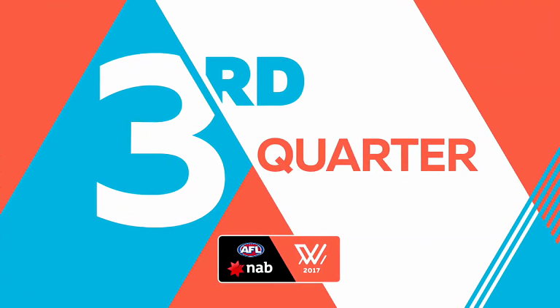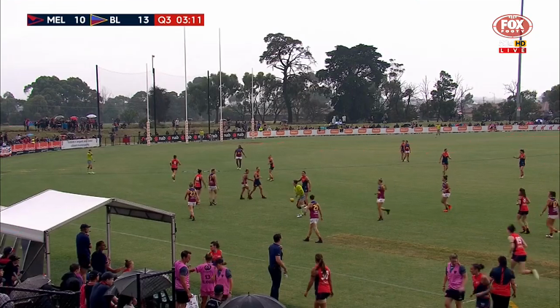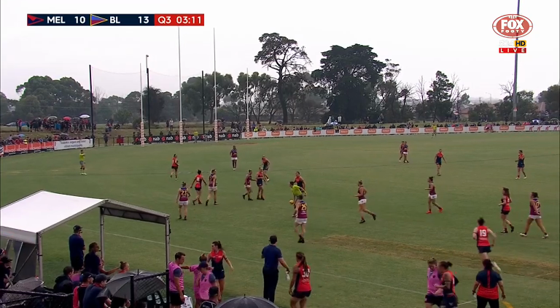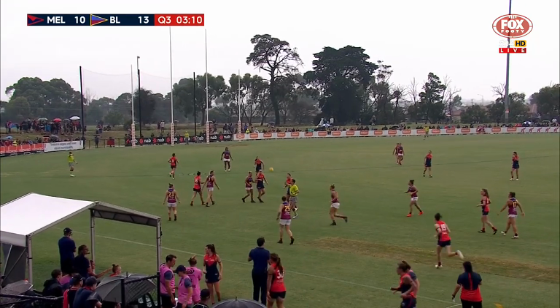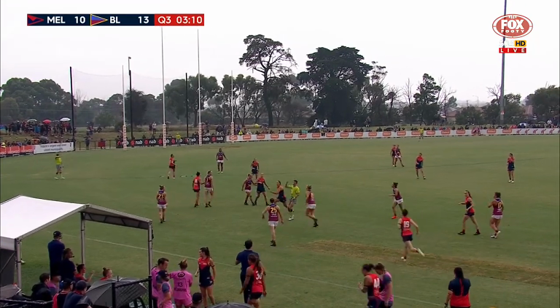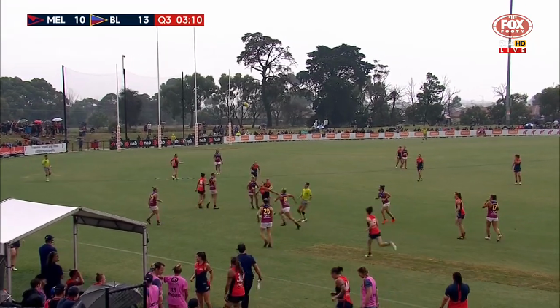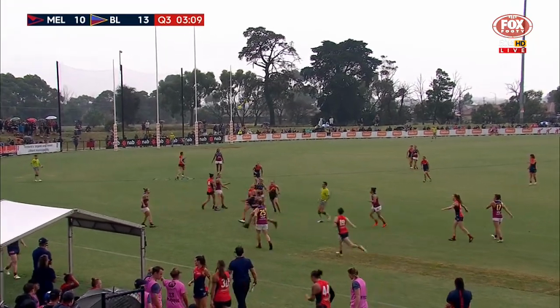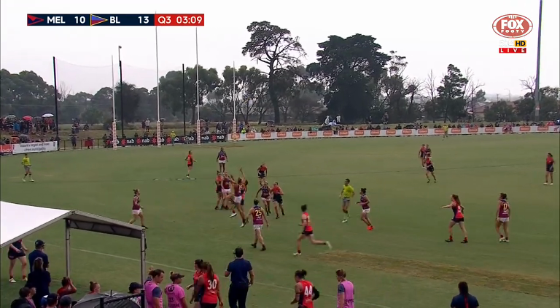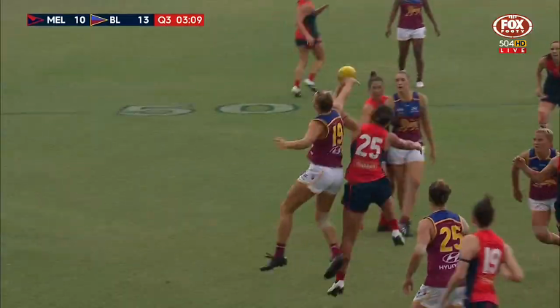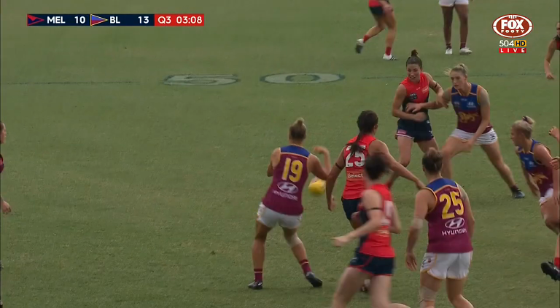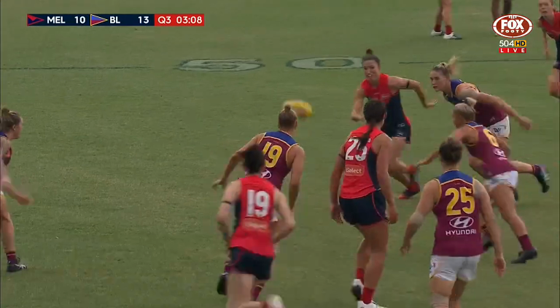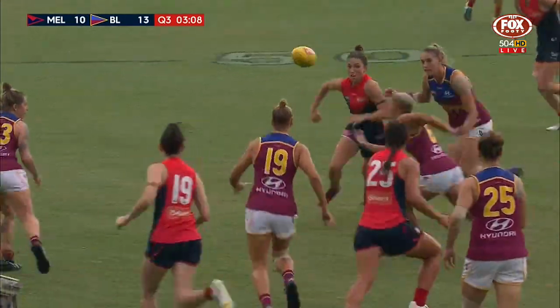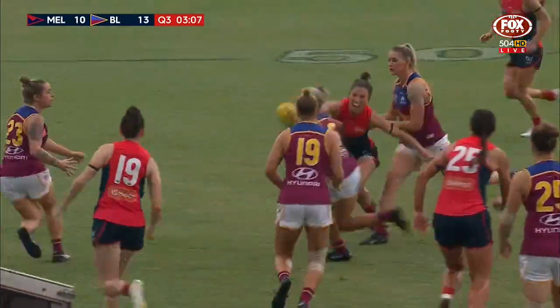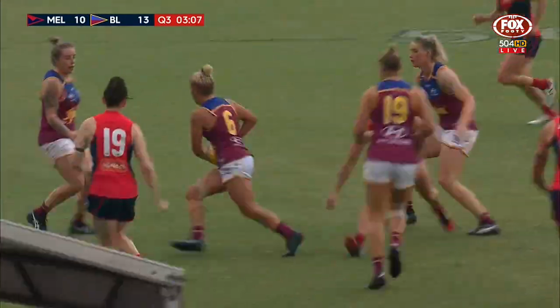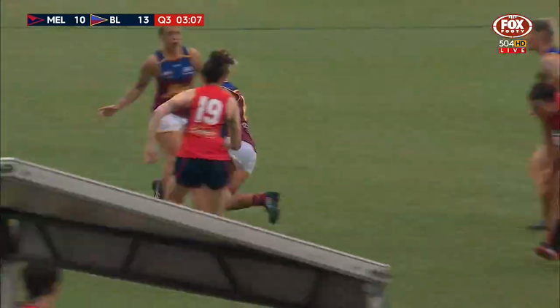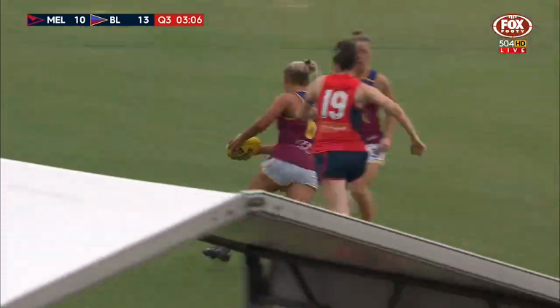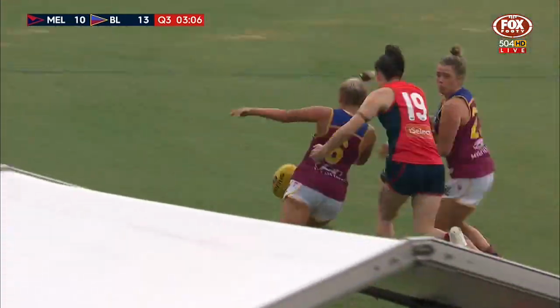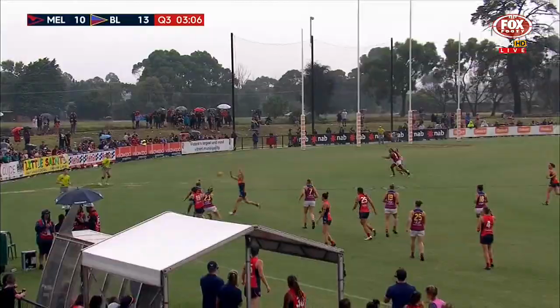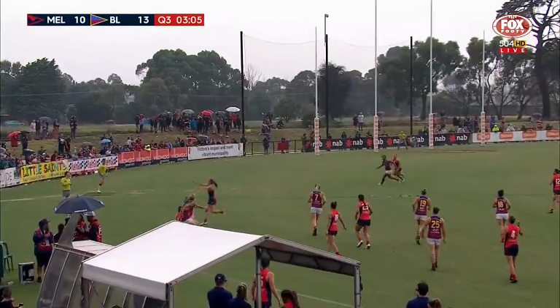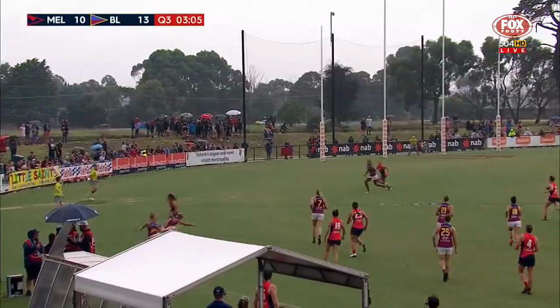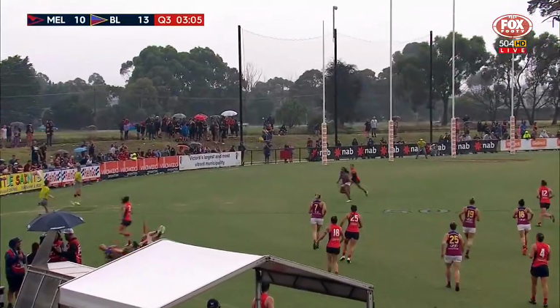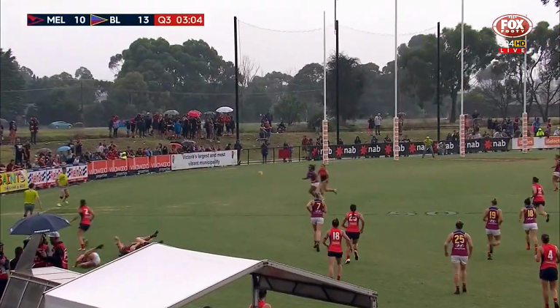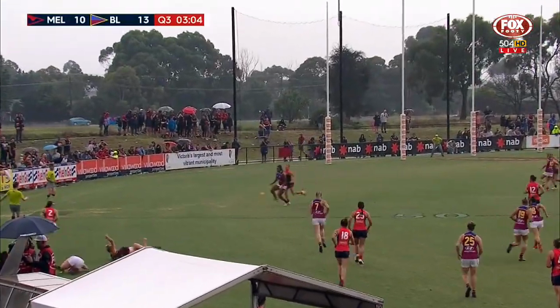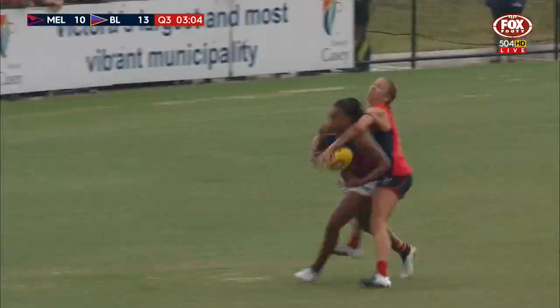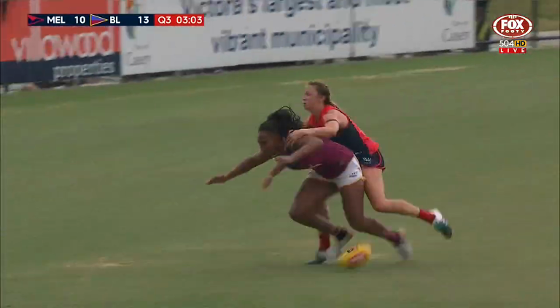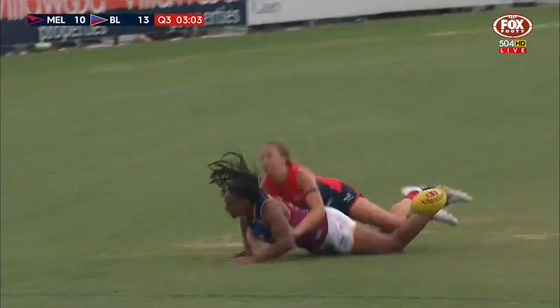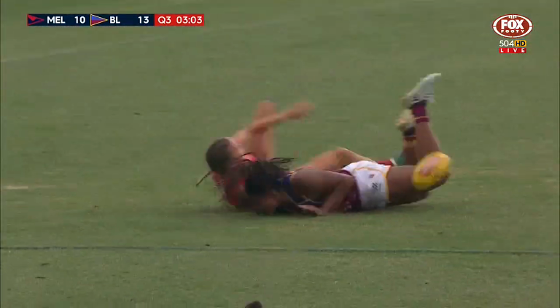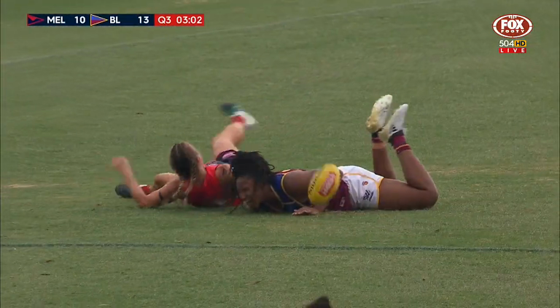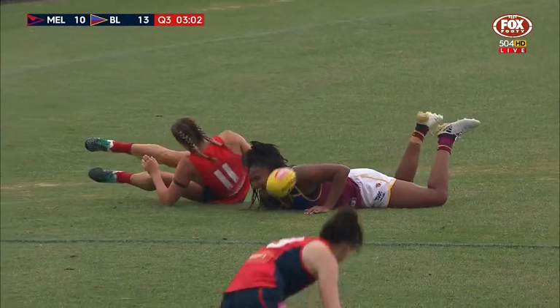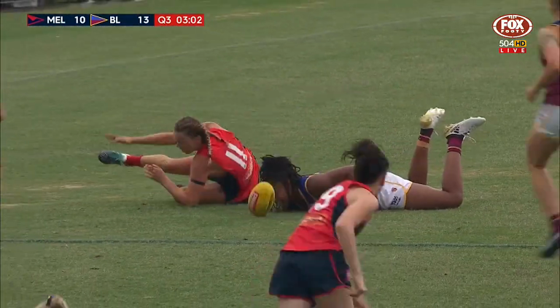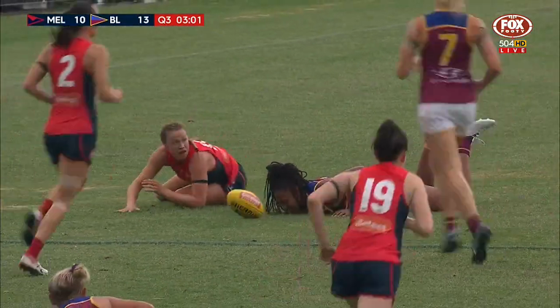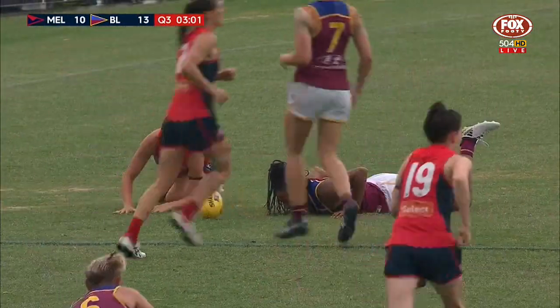An update on the crowd — they believe it is over 6,500 people, and that means it takes us past the 50,000 mark for round one of the AFLW. Amazing stuff.